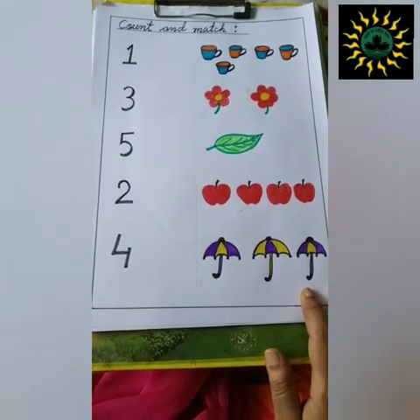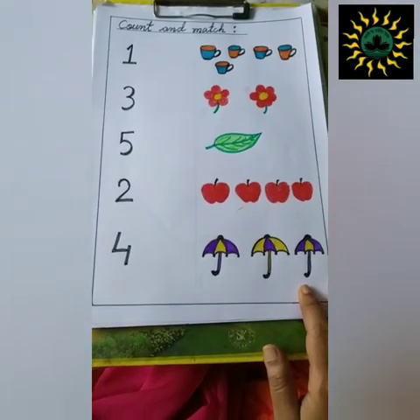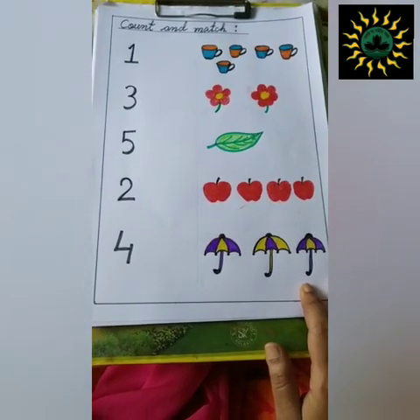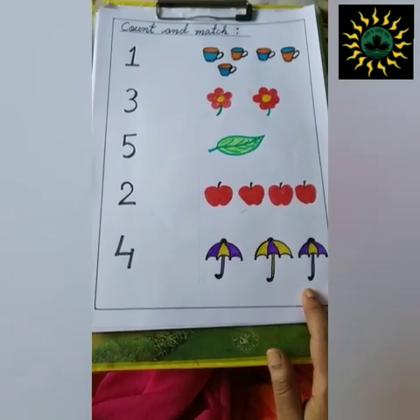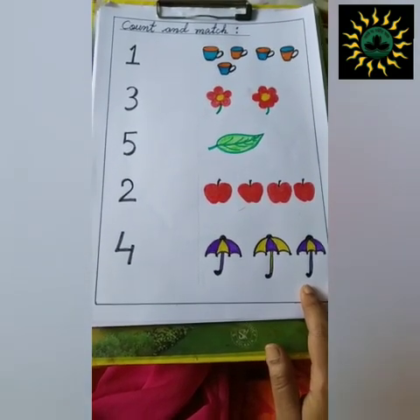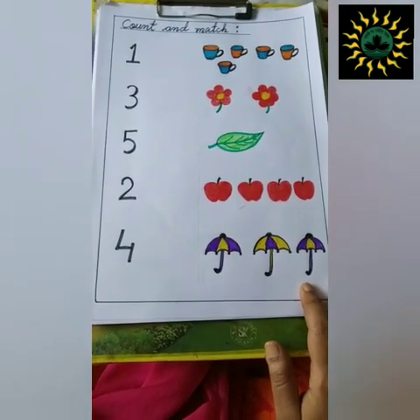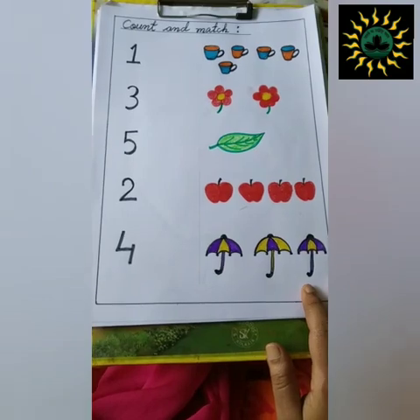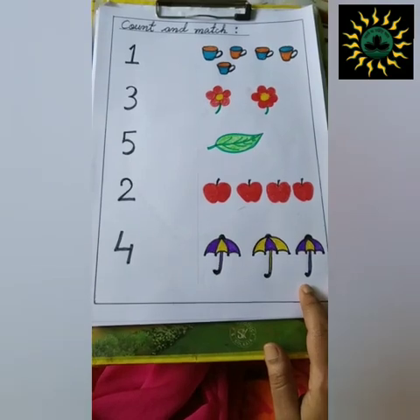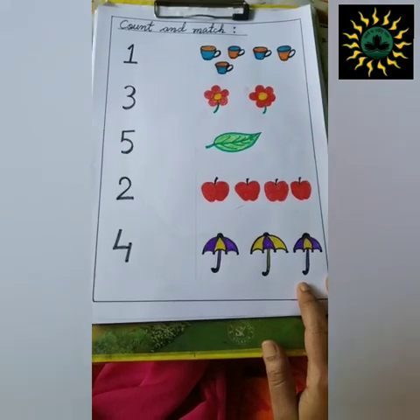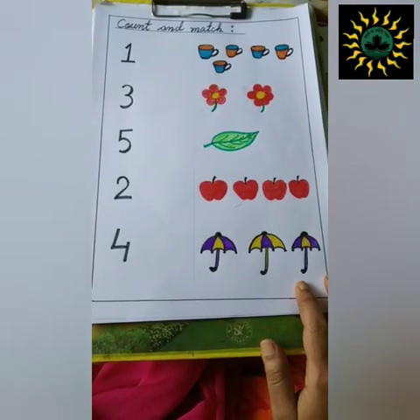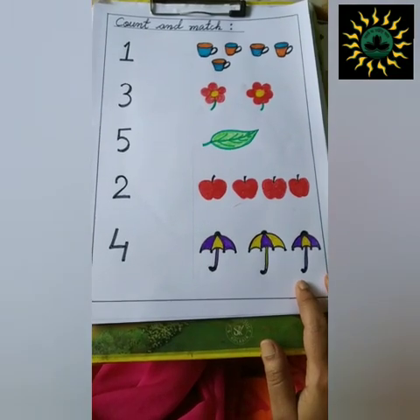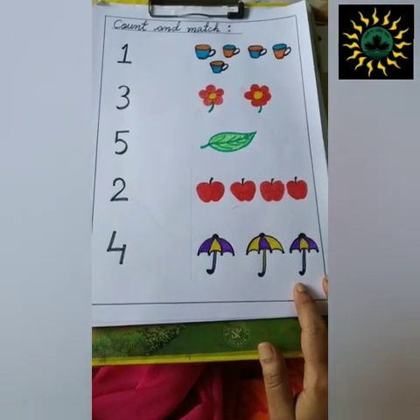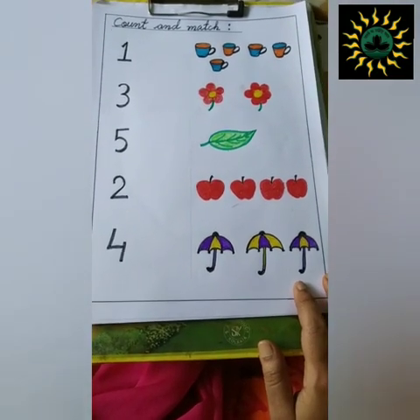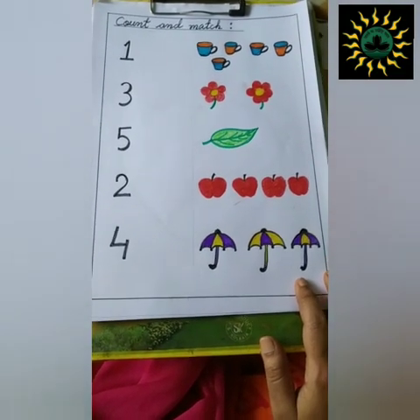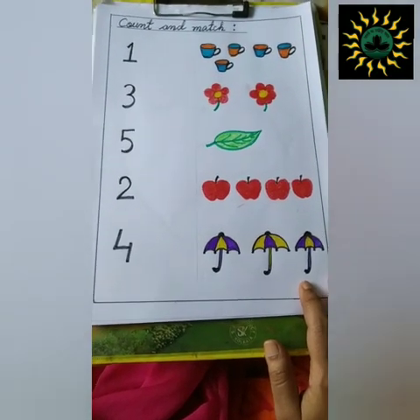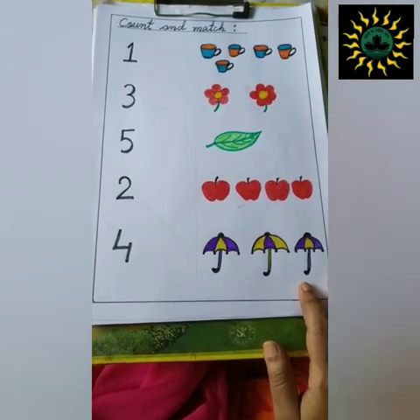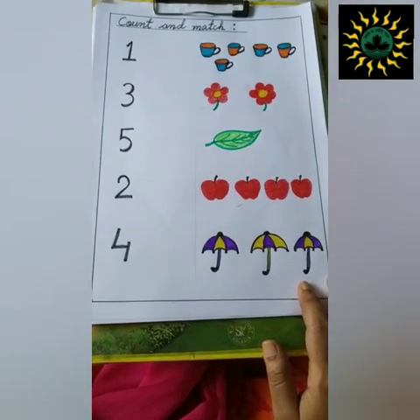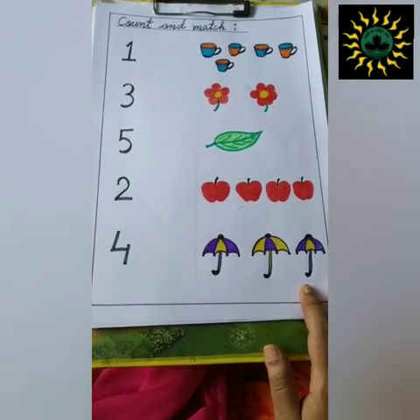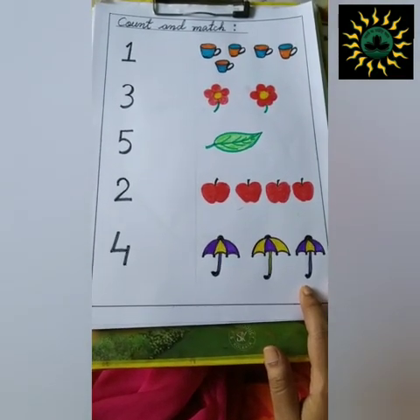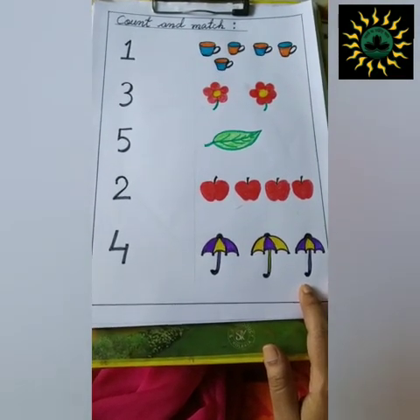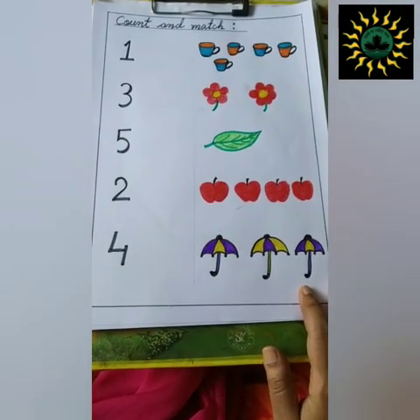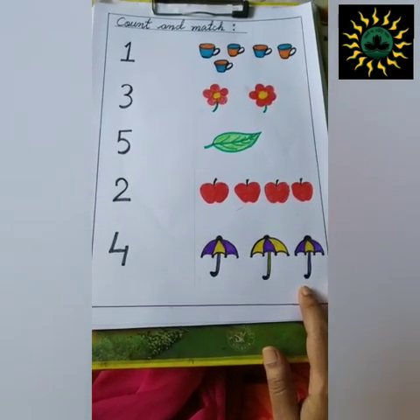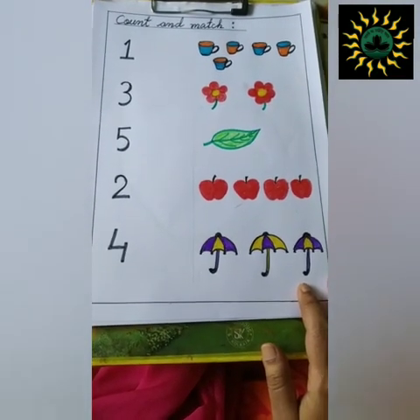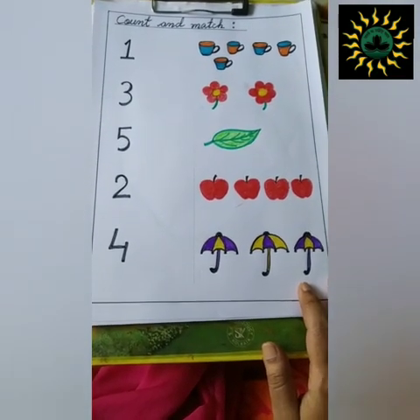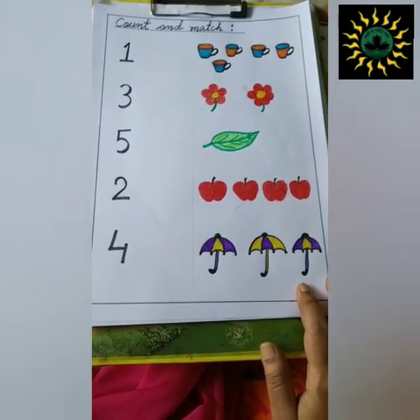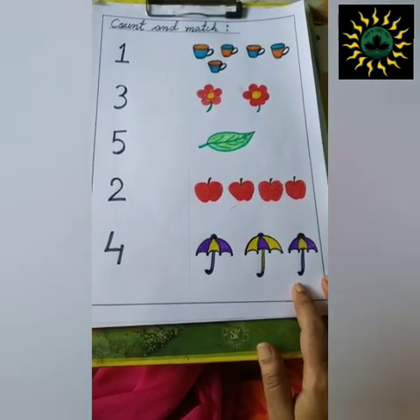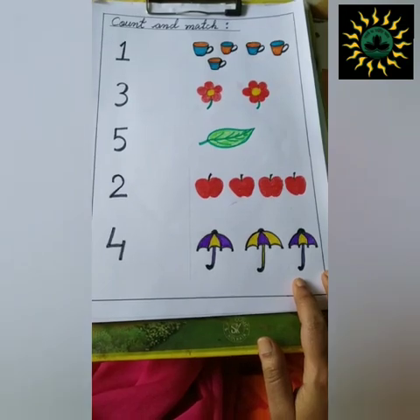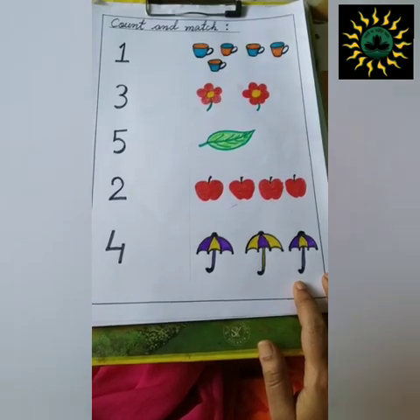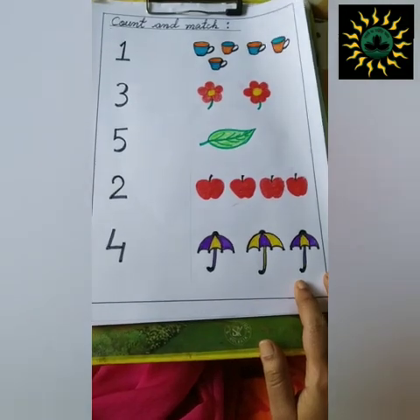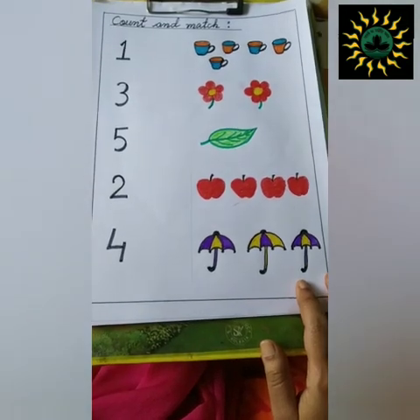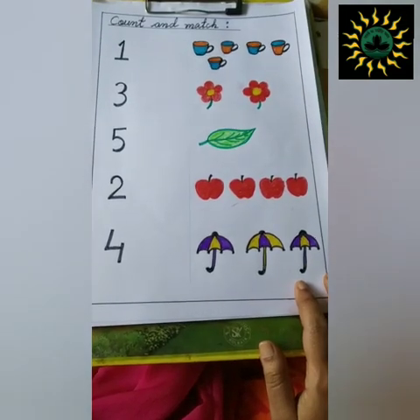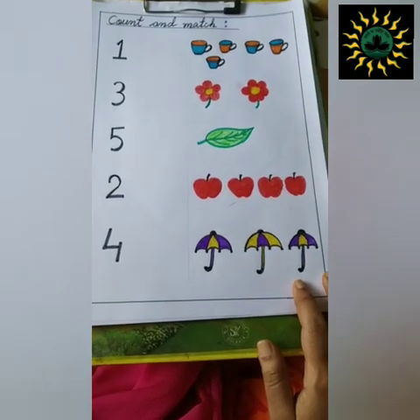At first, they need to count the object, and they have to find out the number, and they will match, finally.